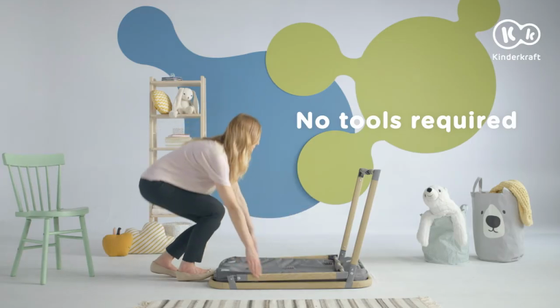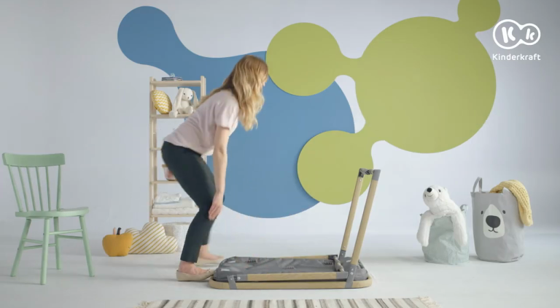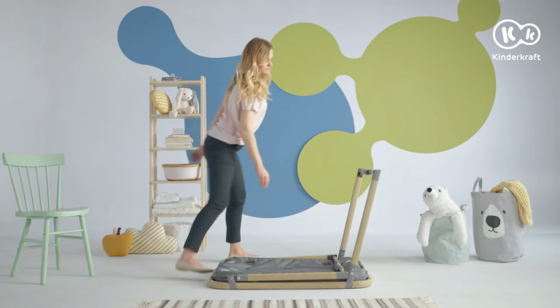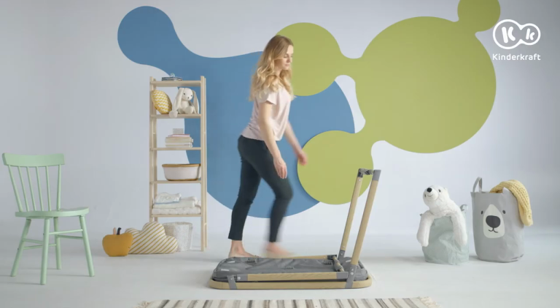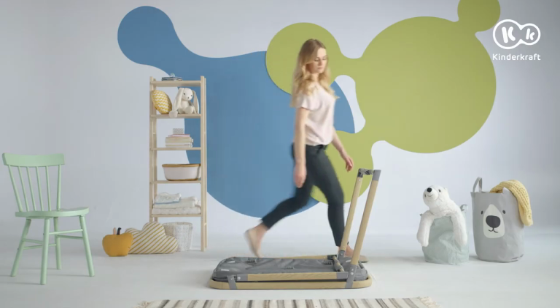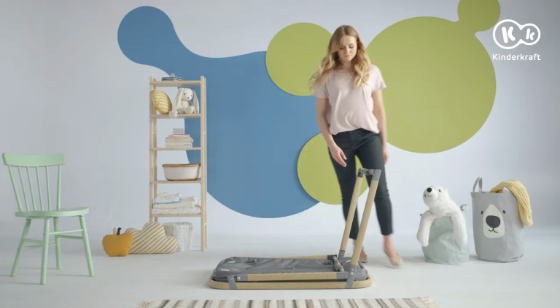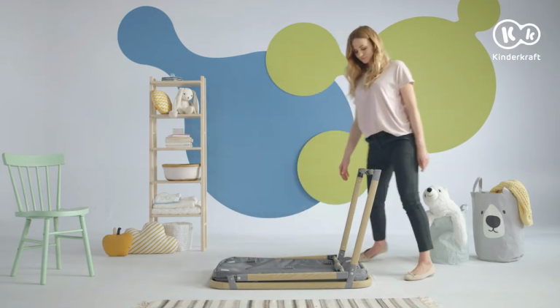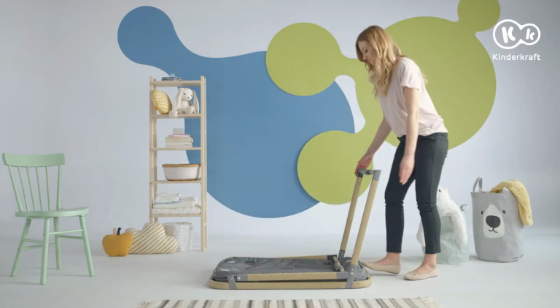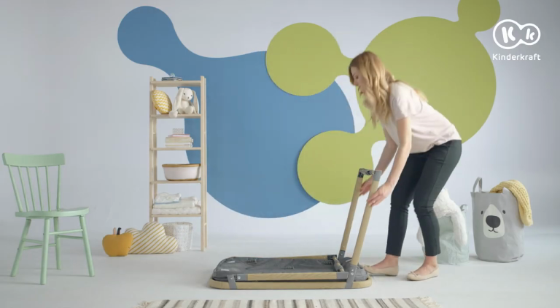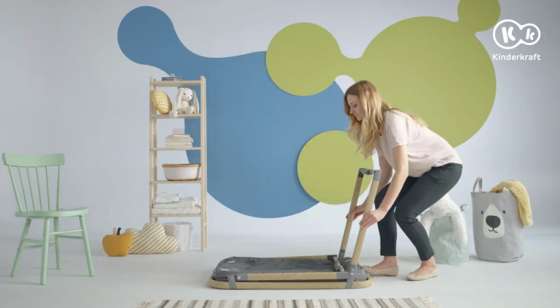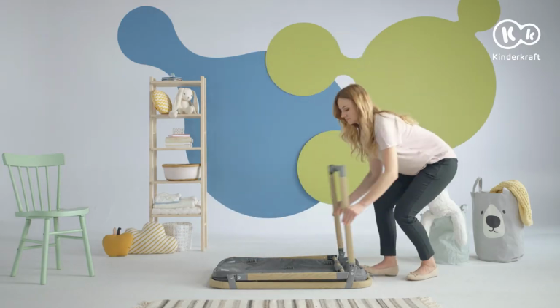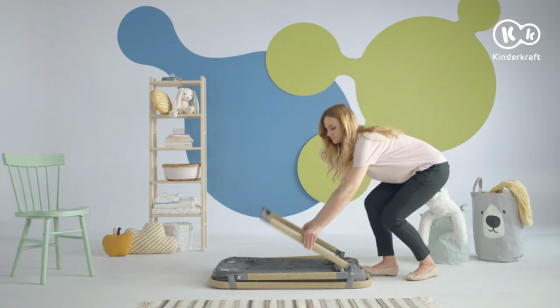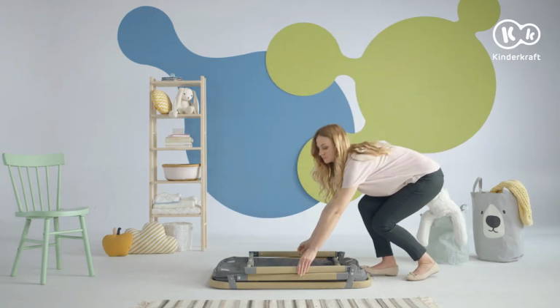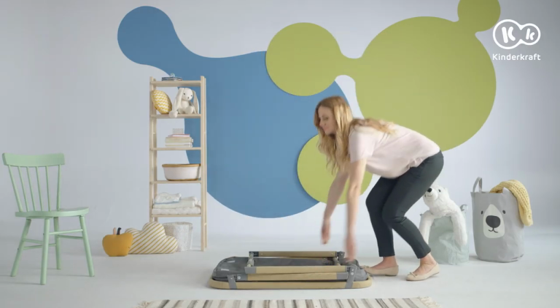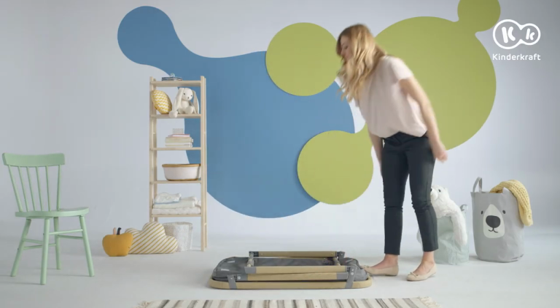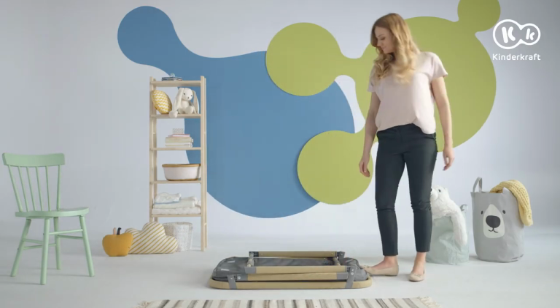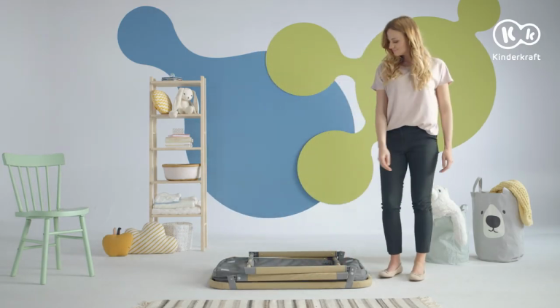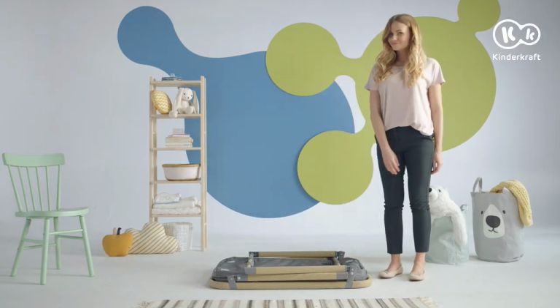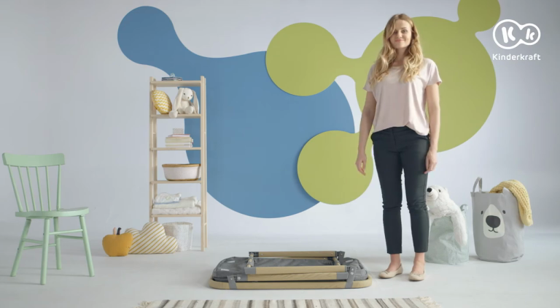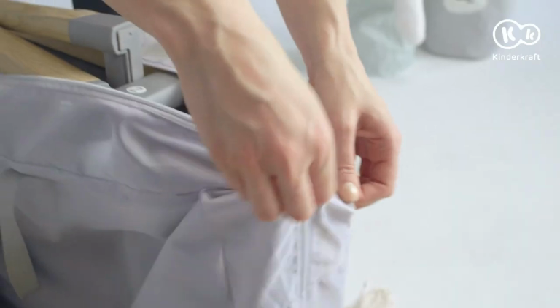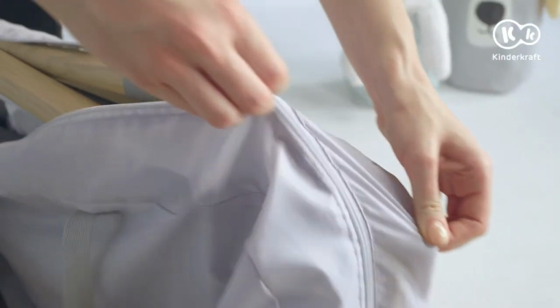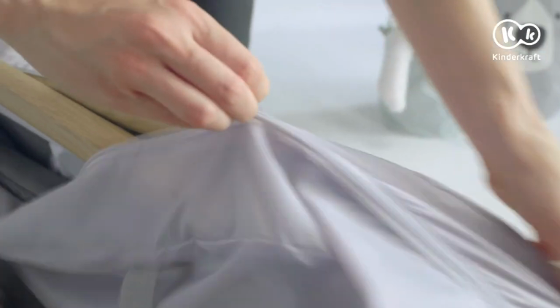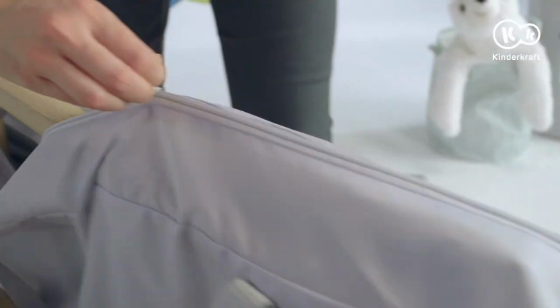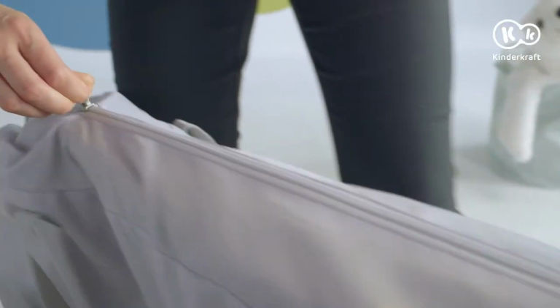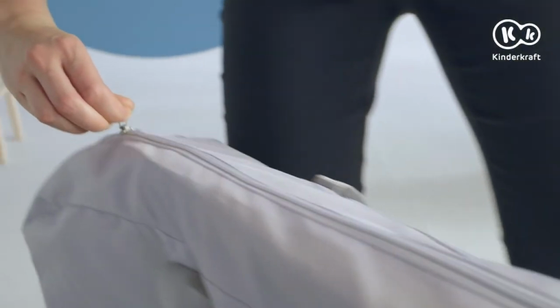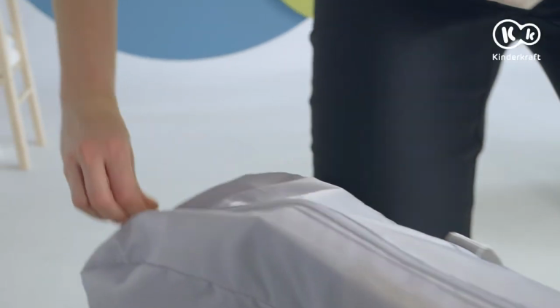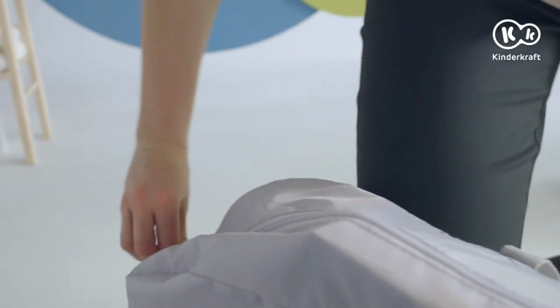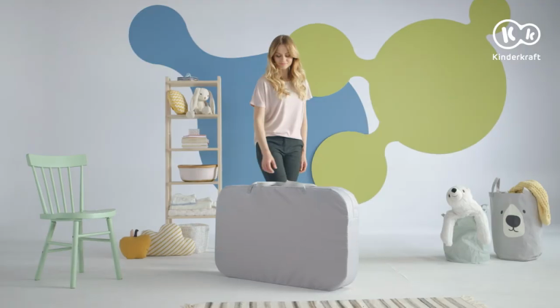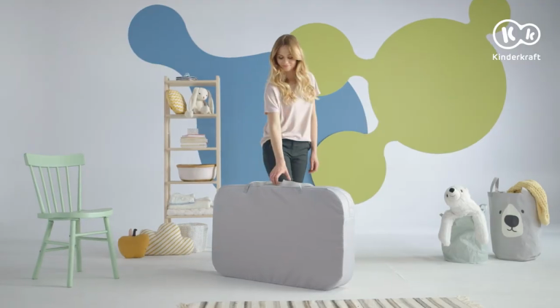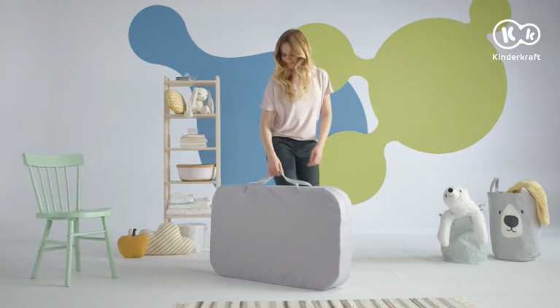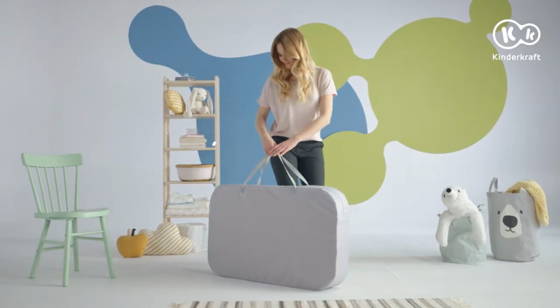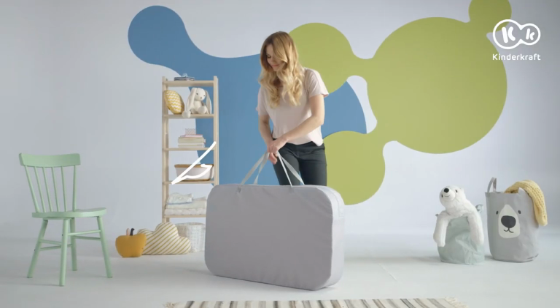Sophie cot is exceptionally easy to fold — you will do it in just a few seconds. As a result, it will make a perfect companion on every trip.